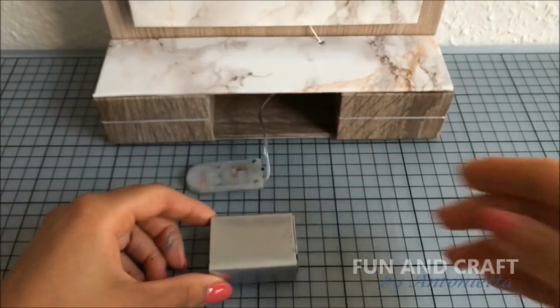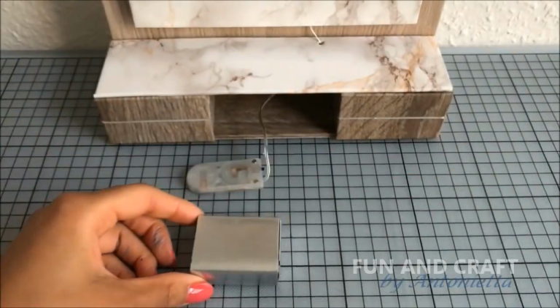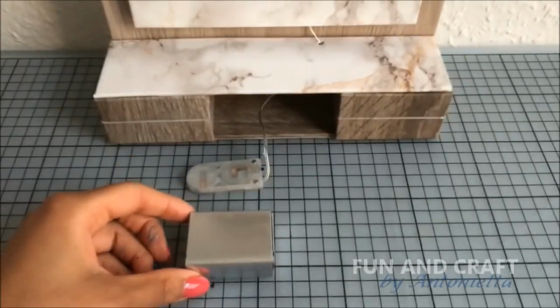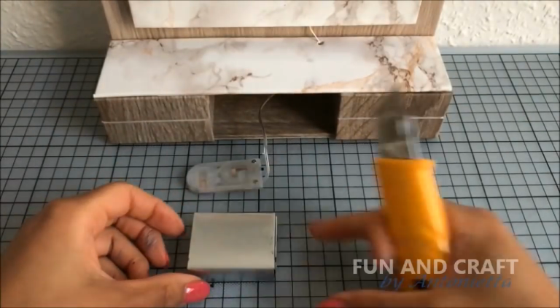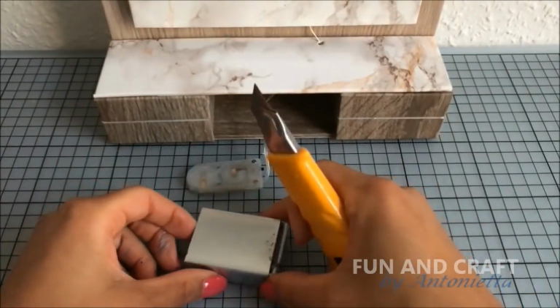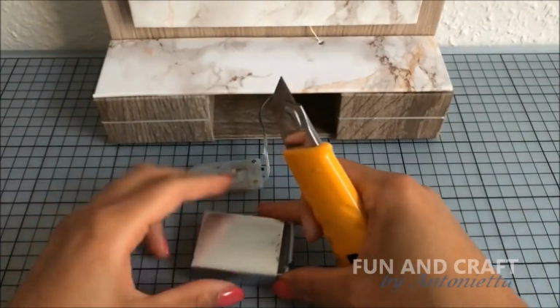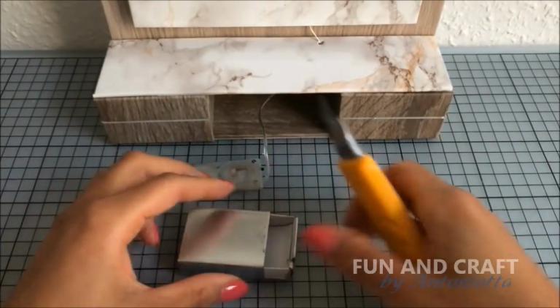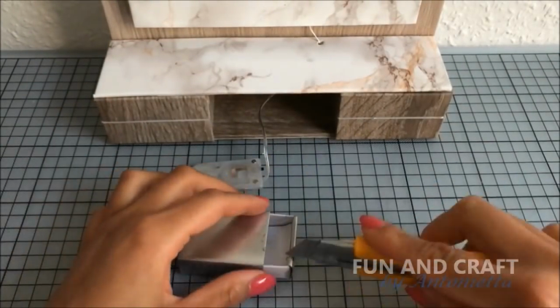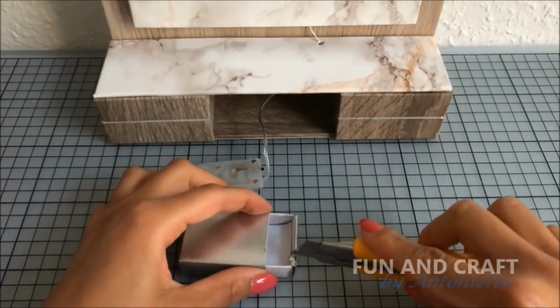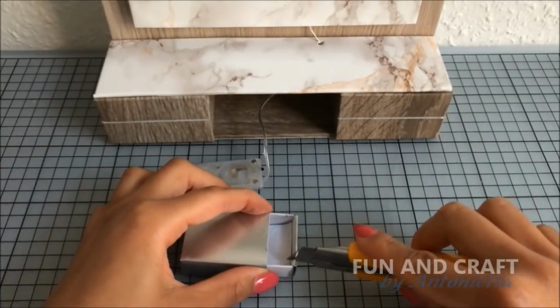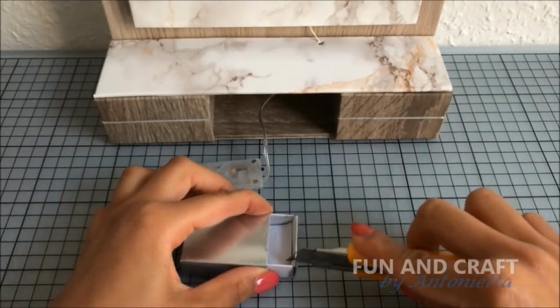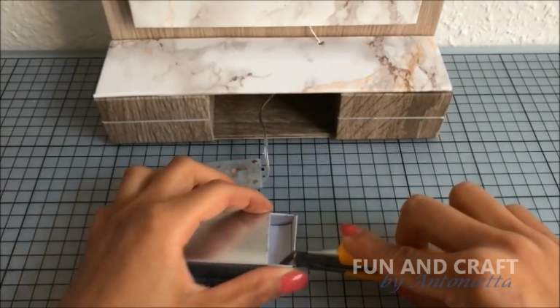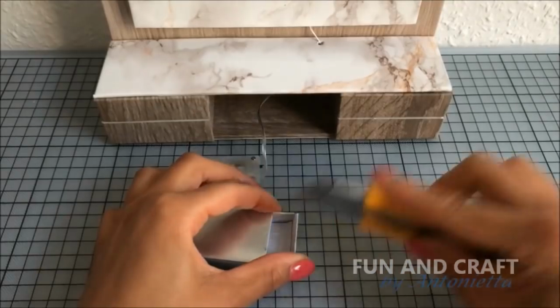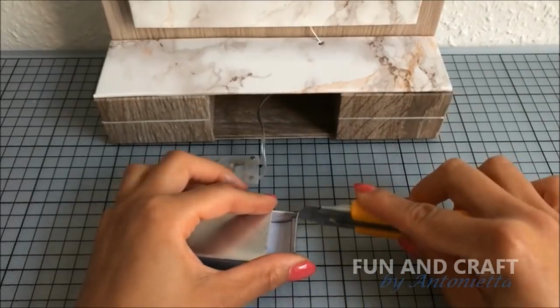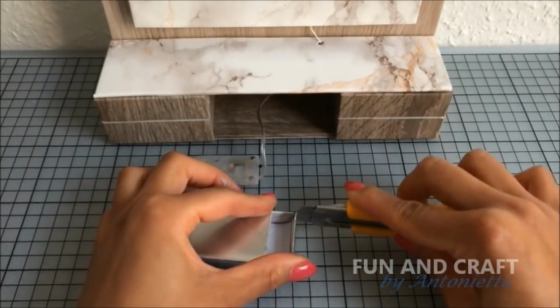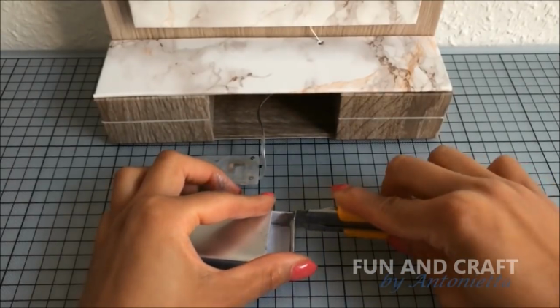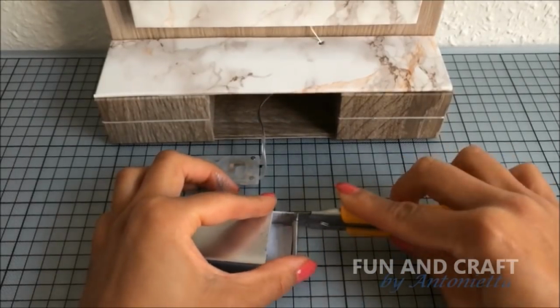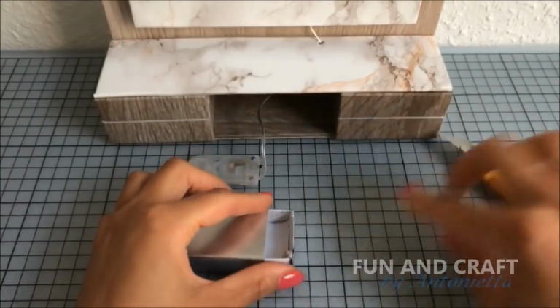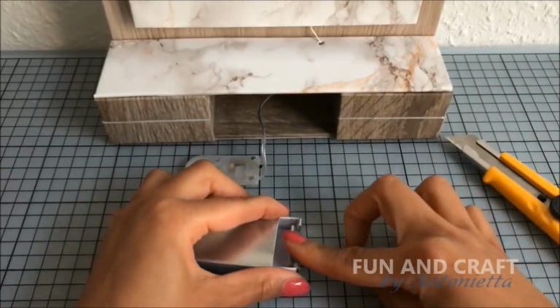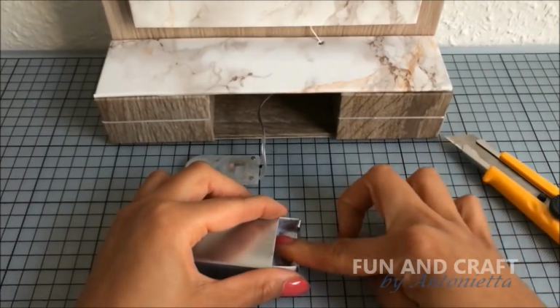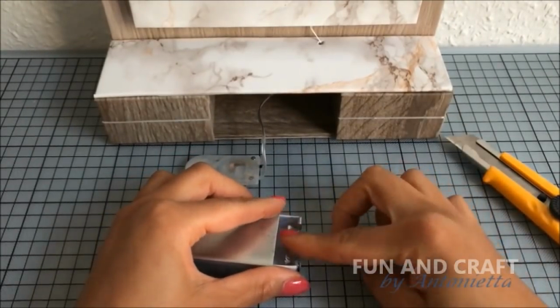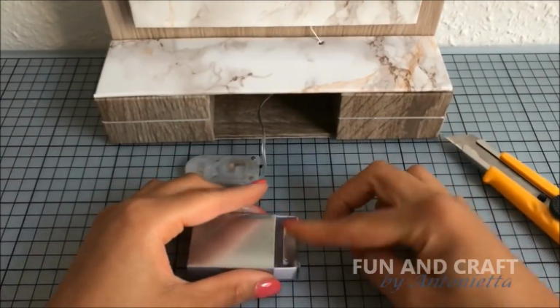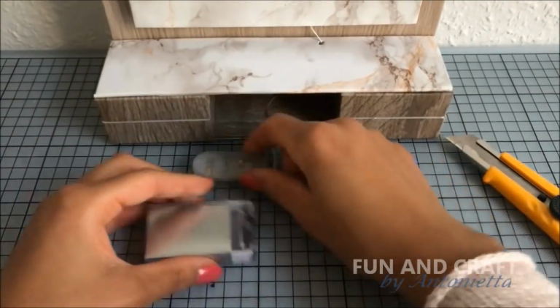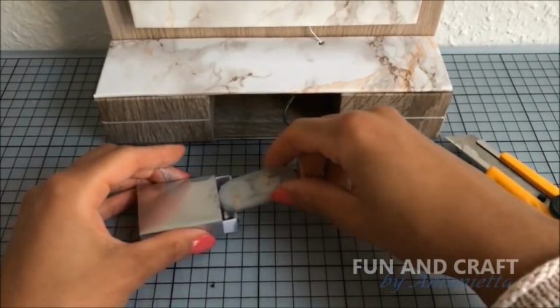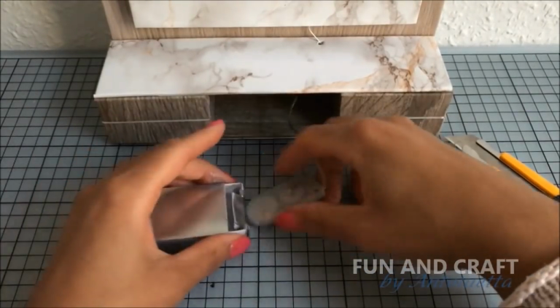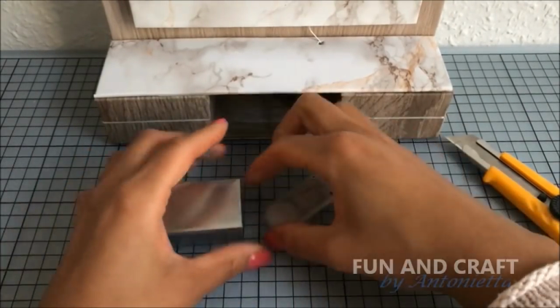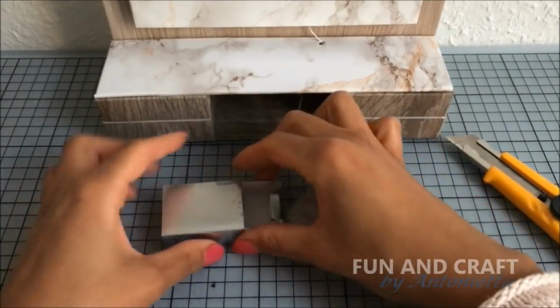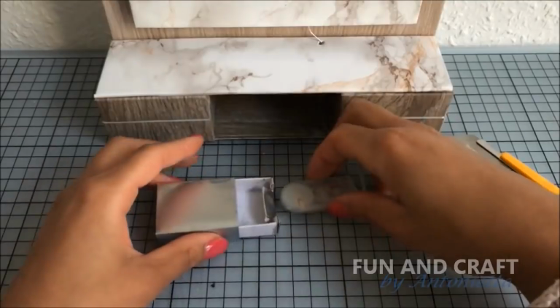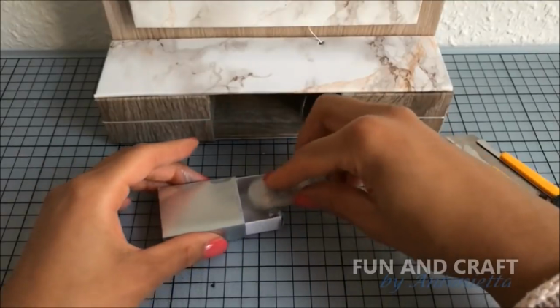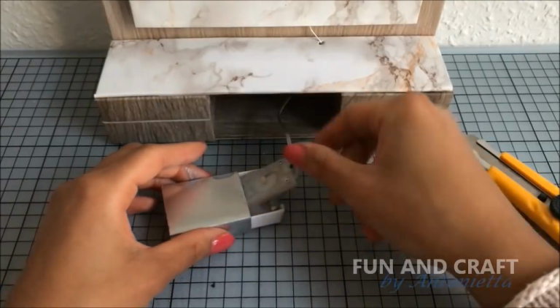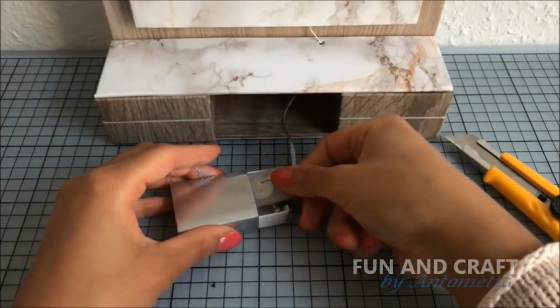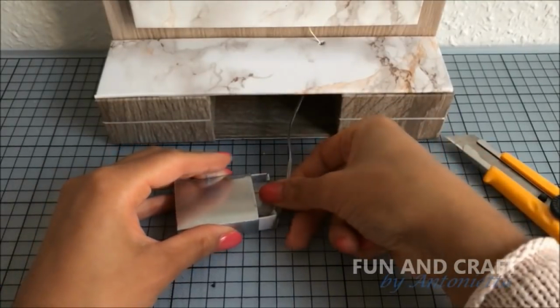Paint a normal size matchbox silver and cut open one side. Place a fairy light switch inside to hide it, and use a marker to make it look like a DVD player. I'm going to secure it with double-sided tape.